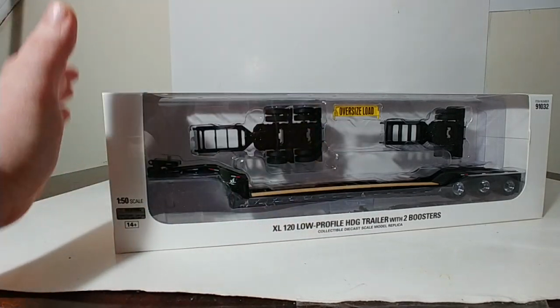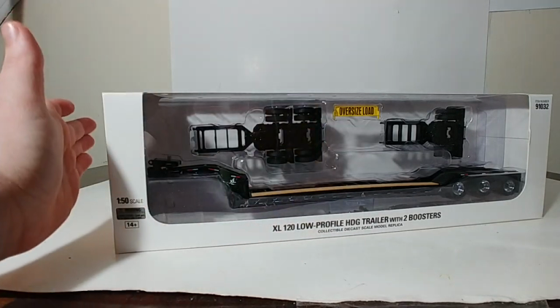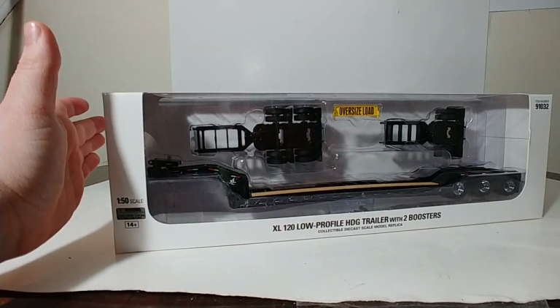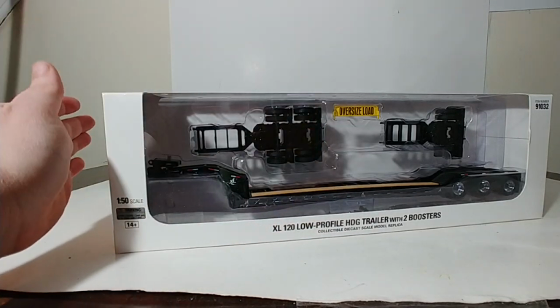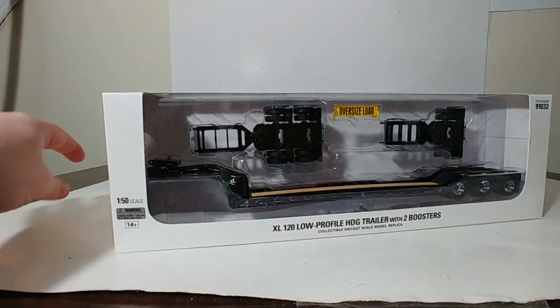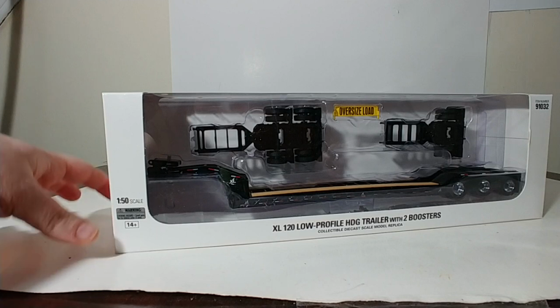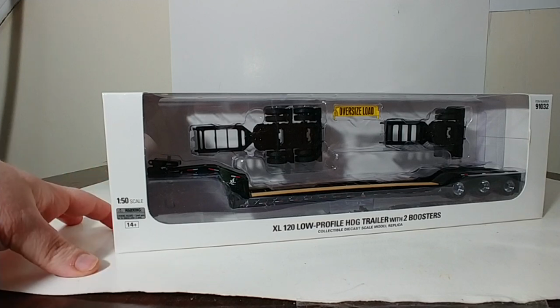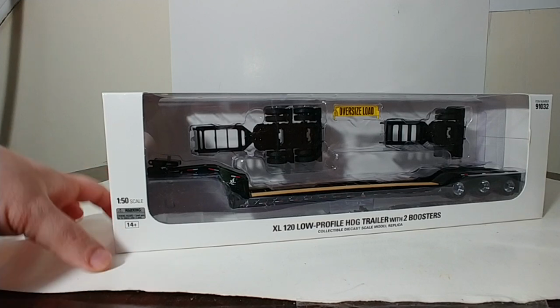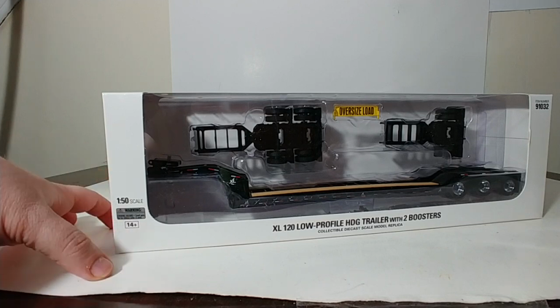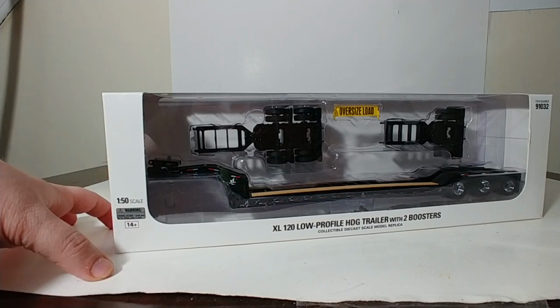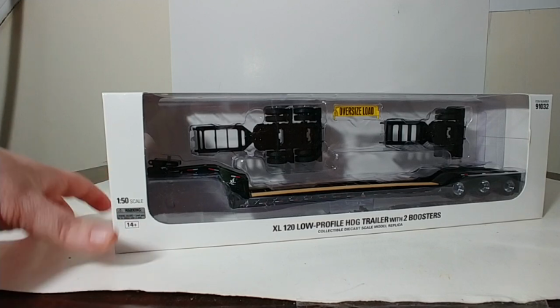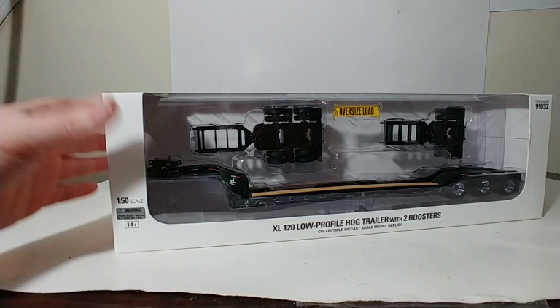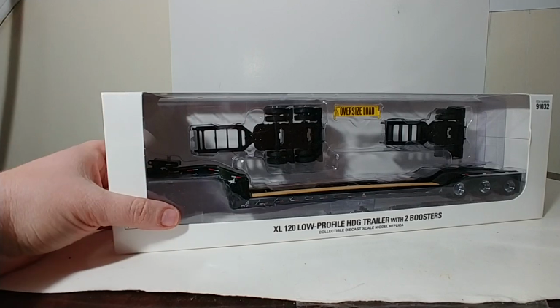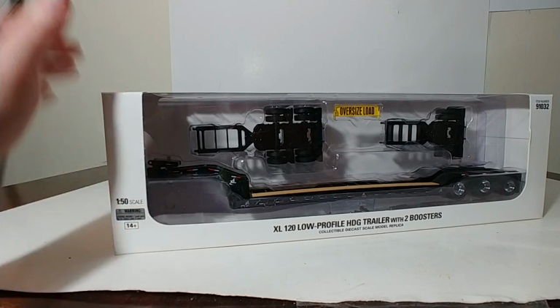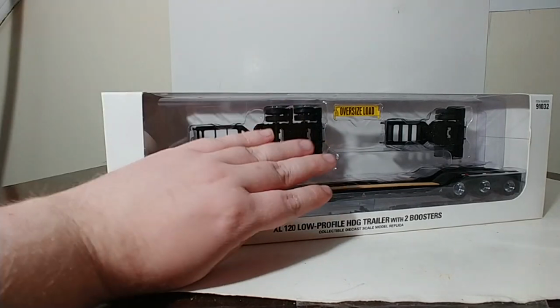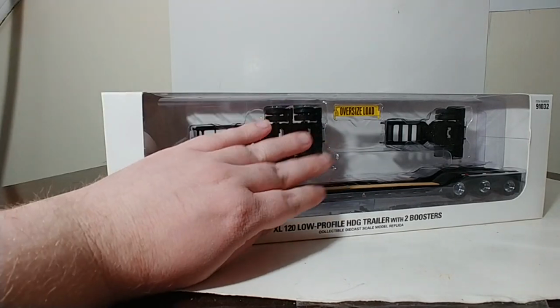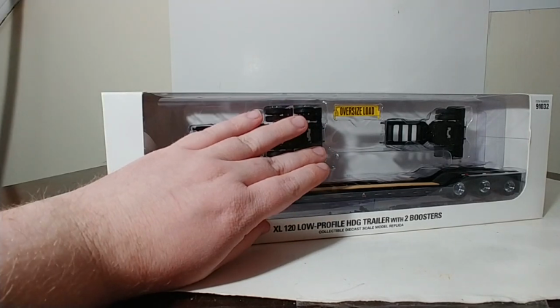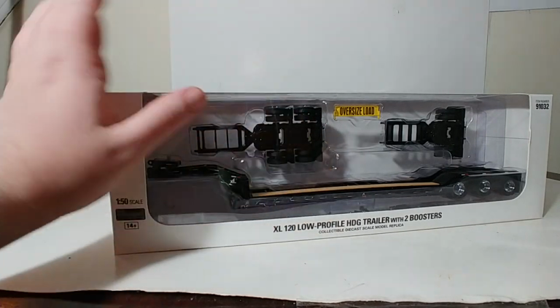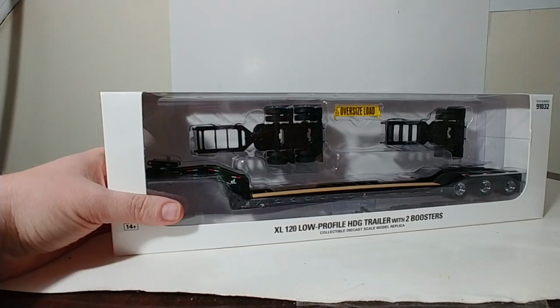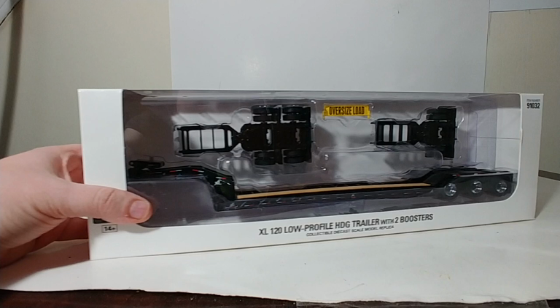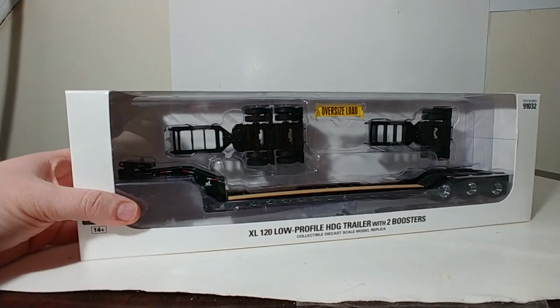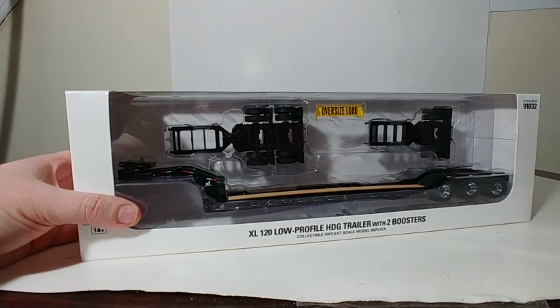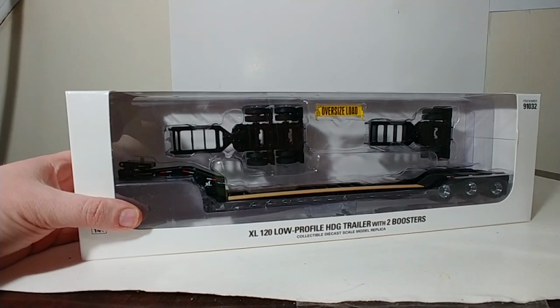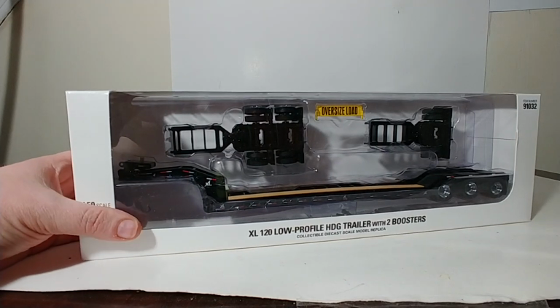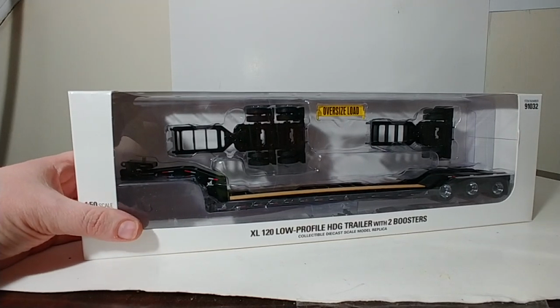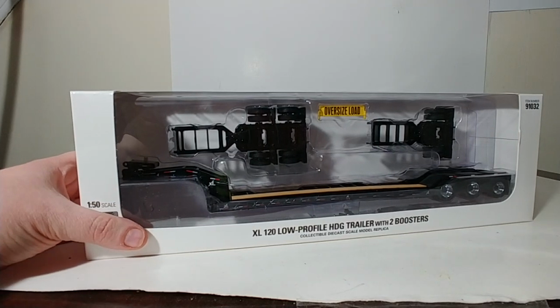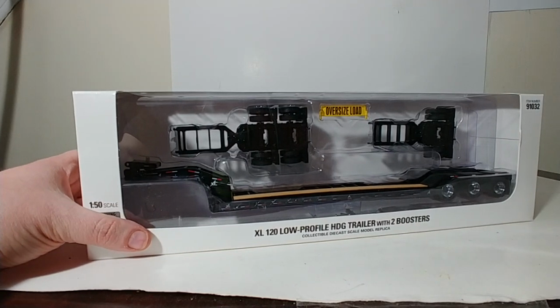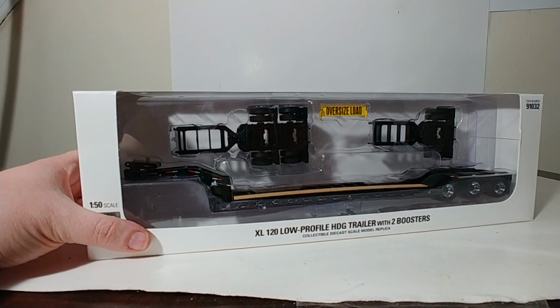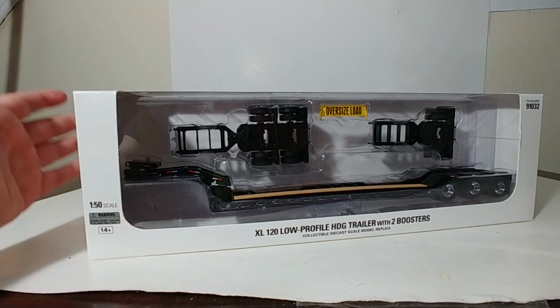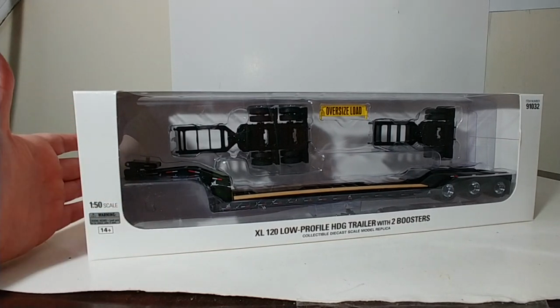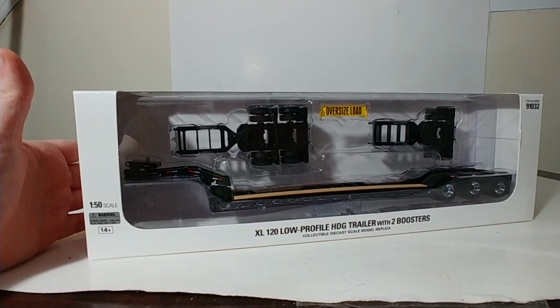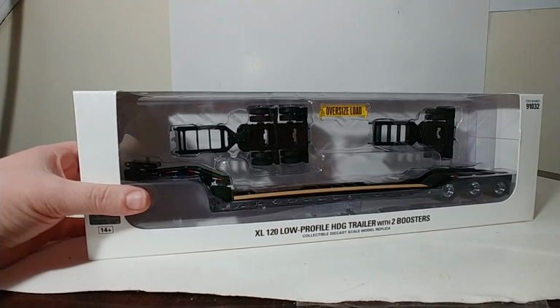So for example, if you already have one of the Western Star or one of the International trucks and you just wanted to buy the lowboy trailer, now you have the opportunity to do that. And there are two different versions available.